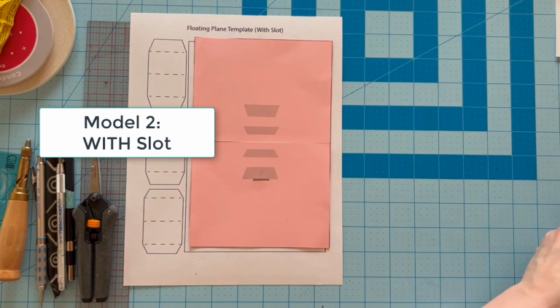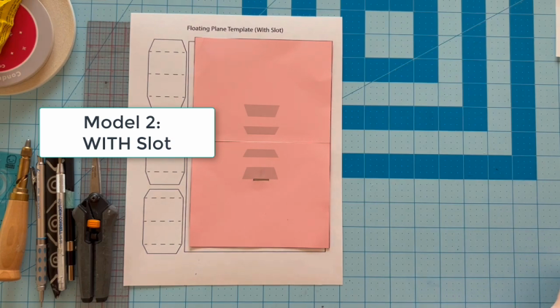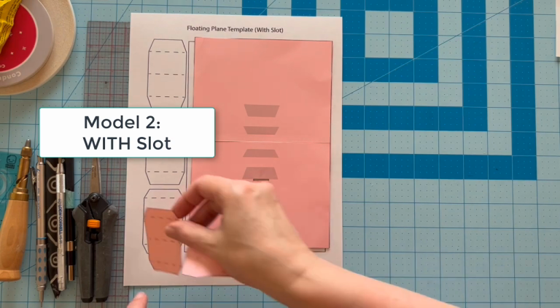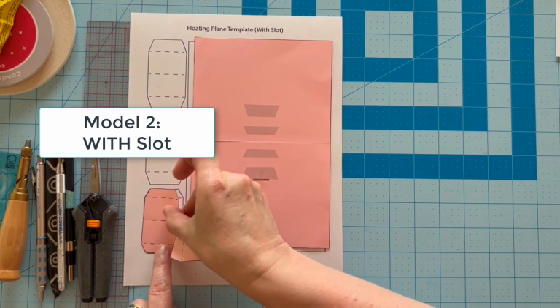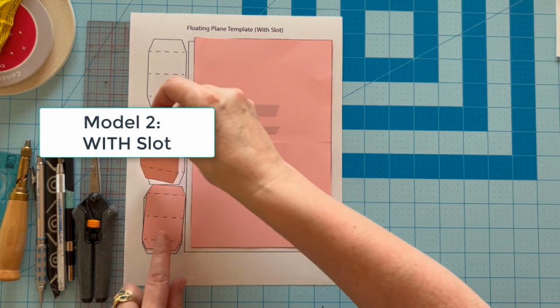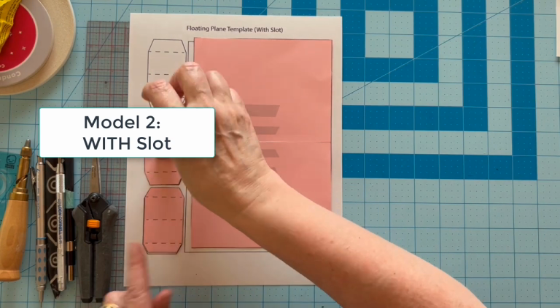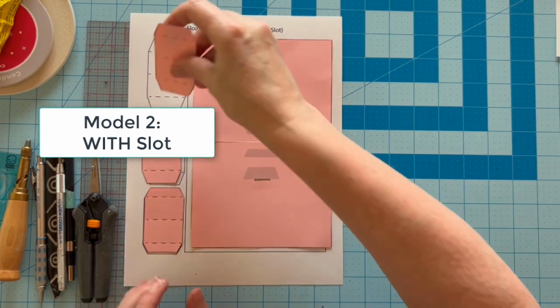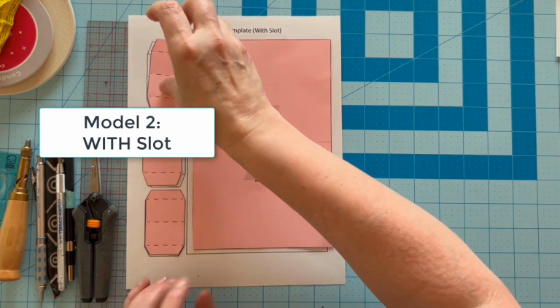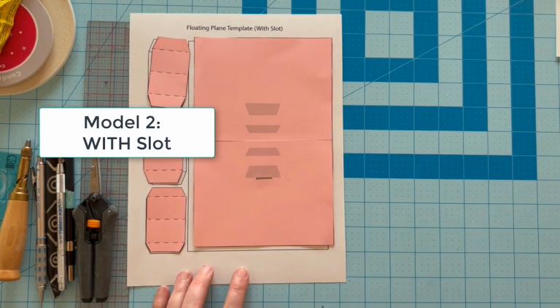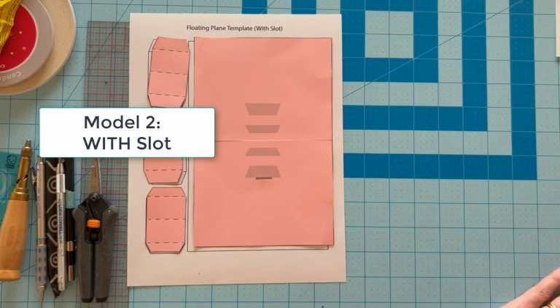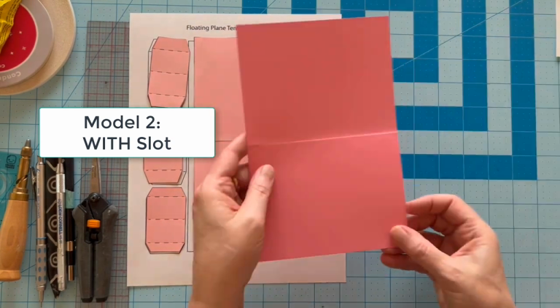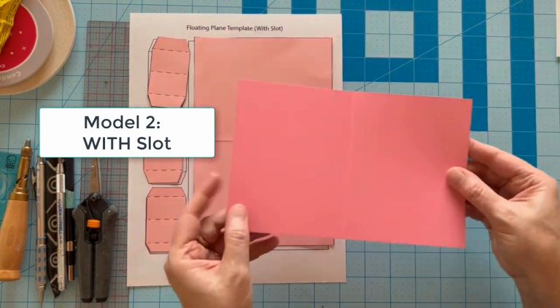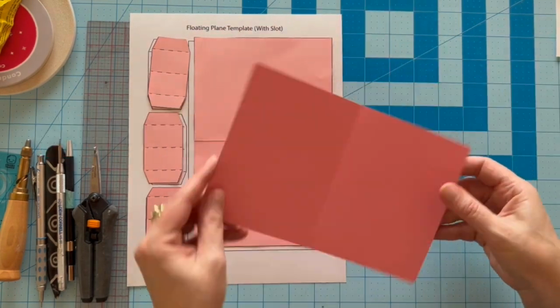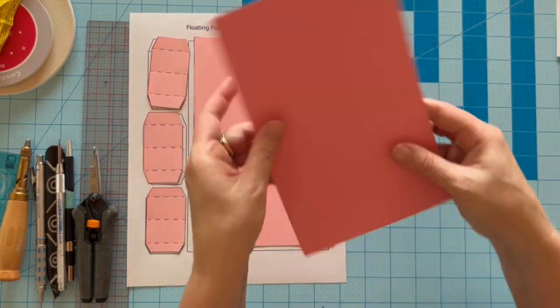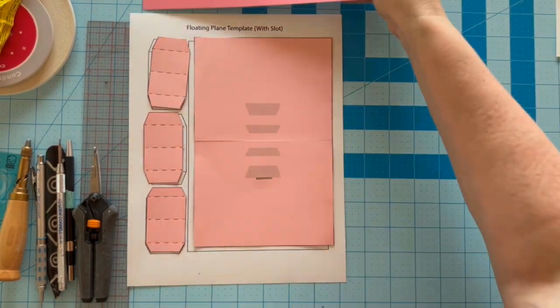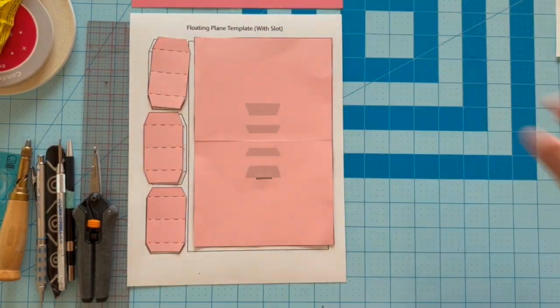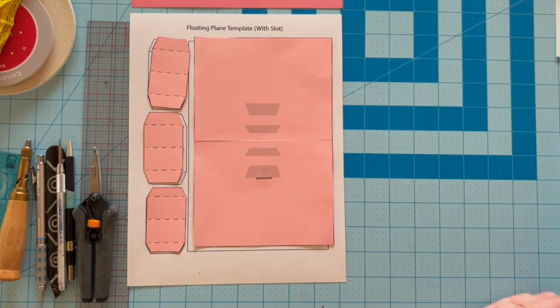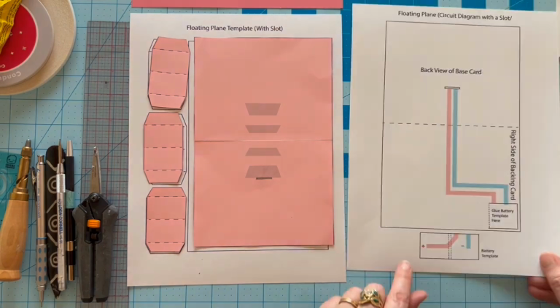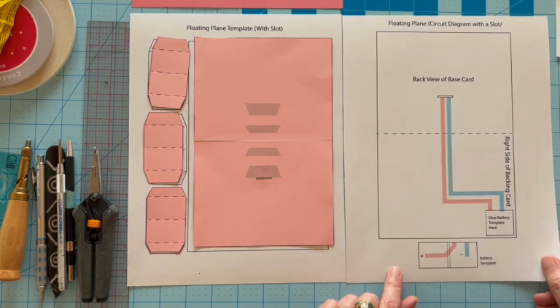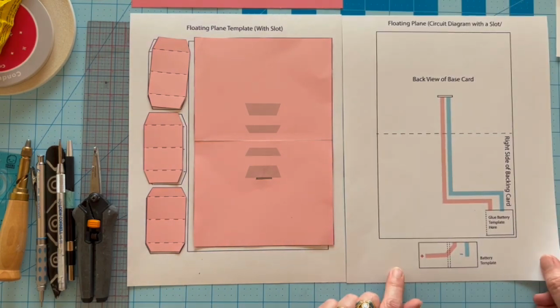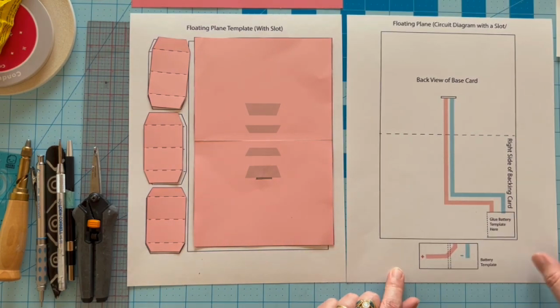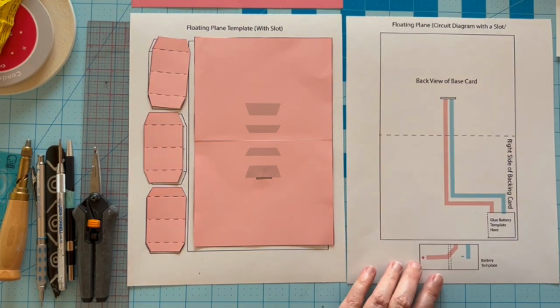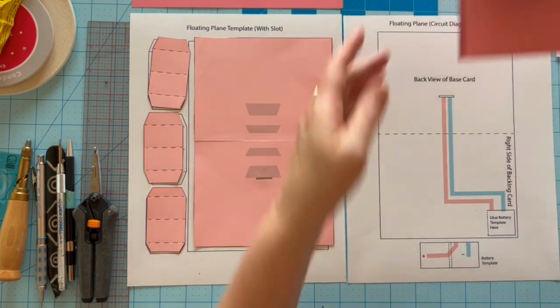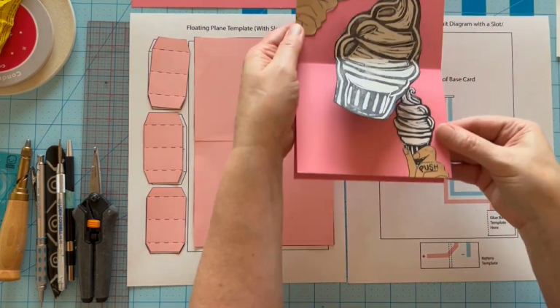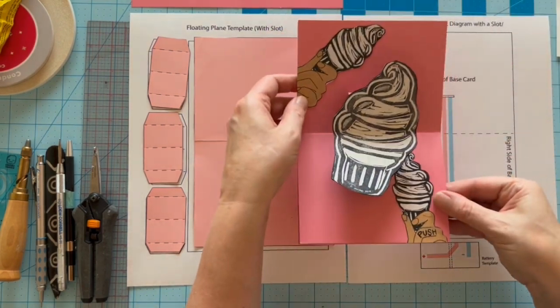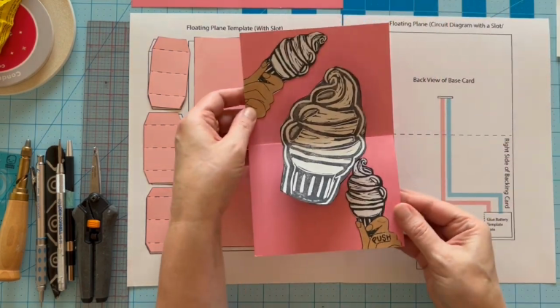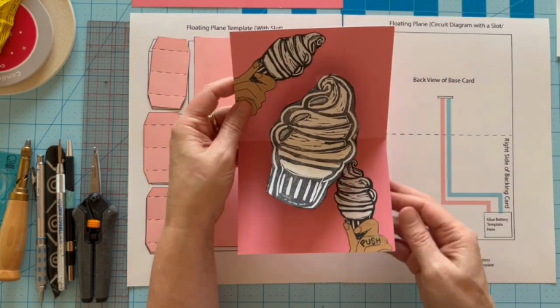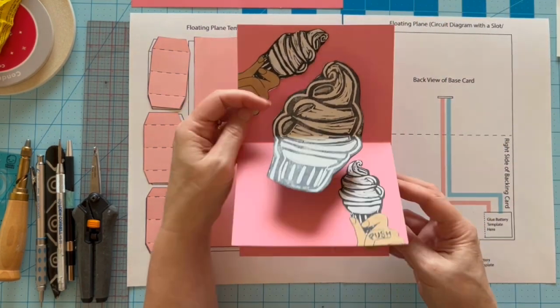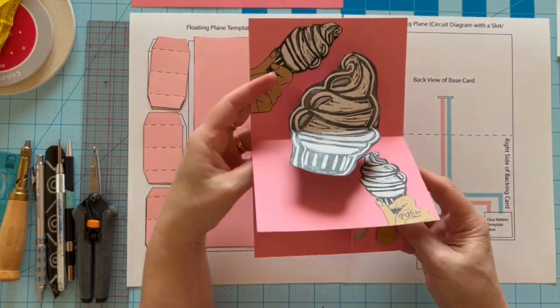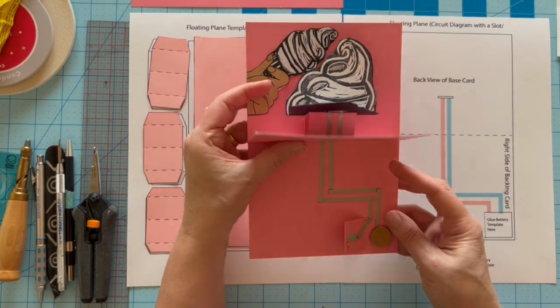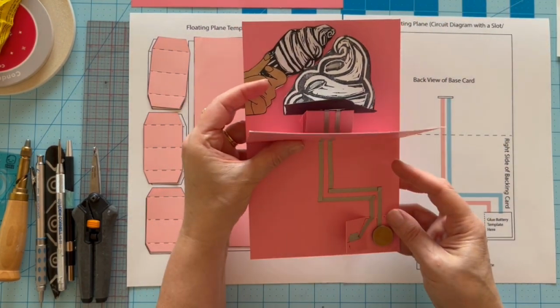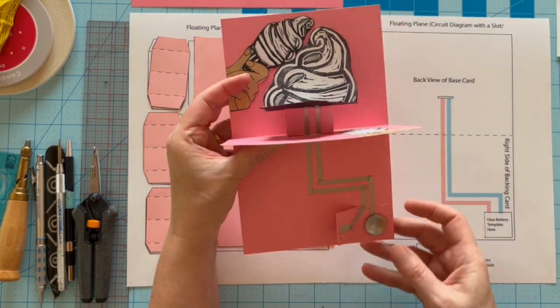Model 2 is a bit more complex because the circuit is going to be threaded through a slot on the base card, which connects with the battery on a backing card.